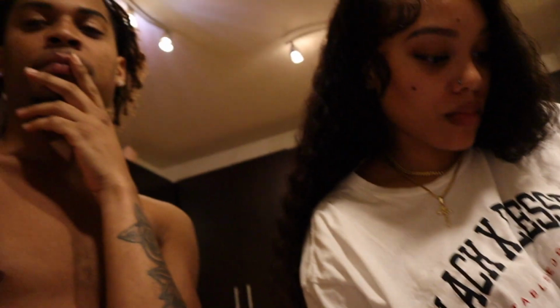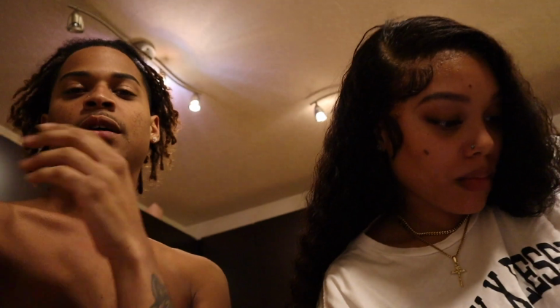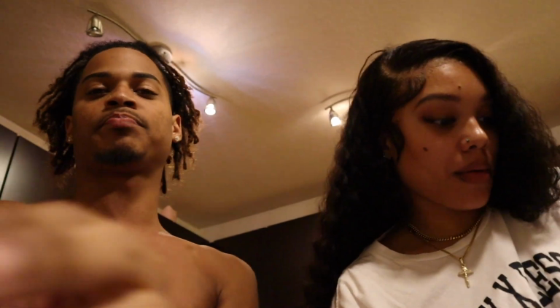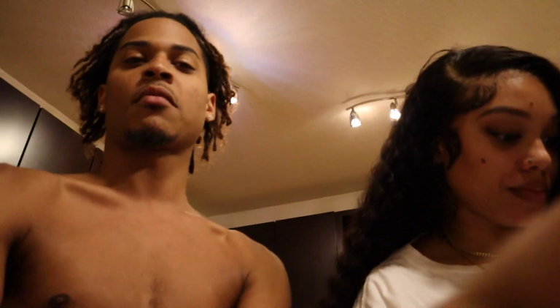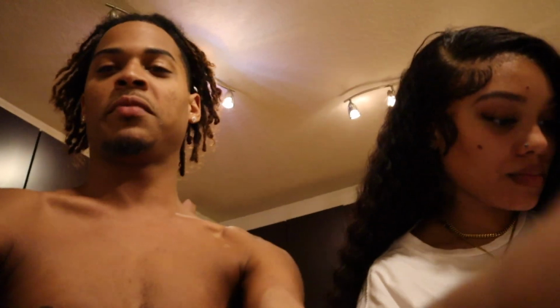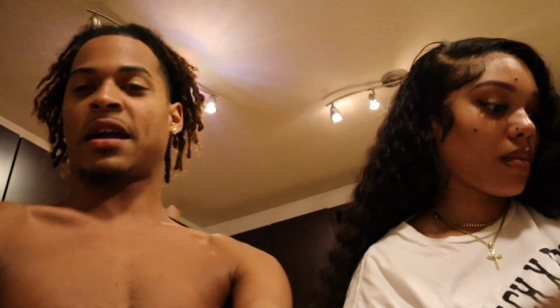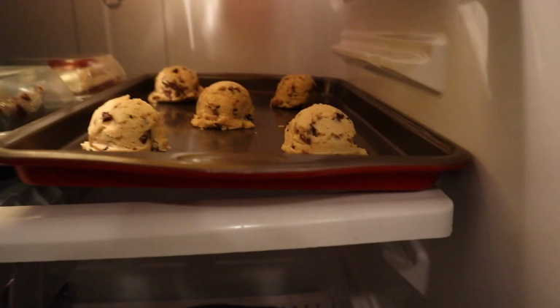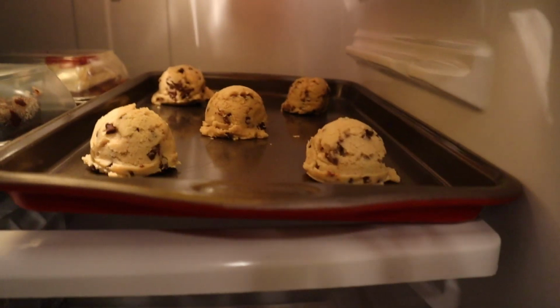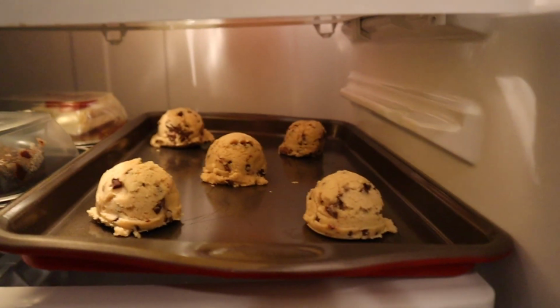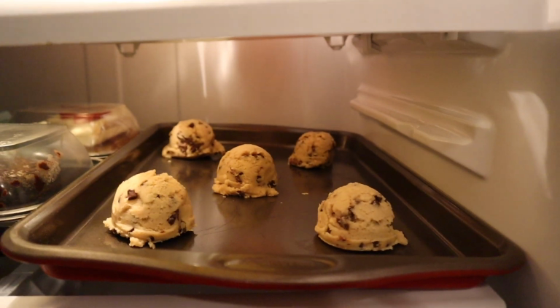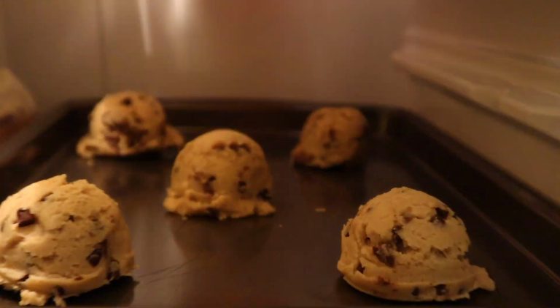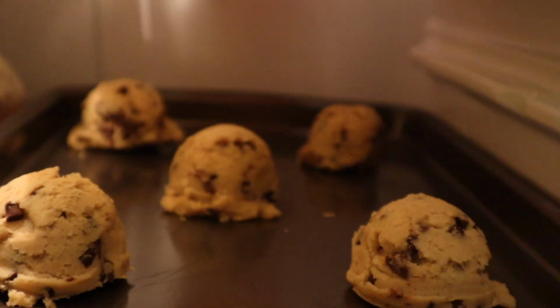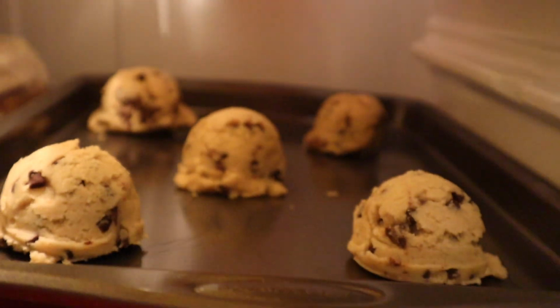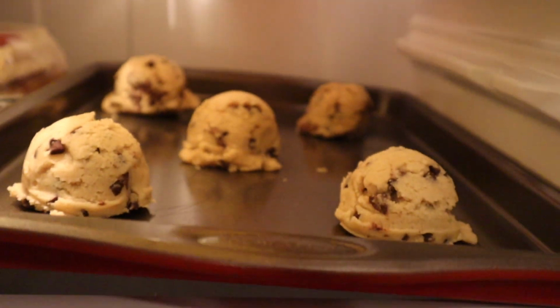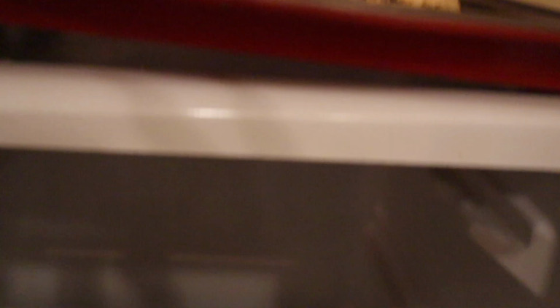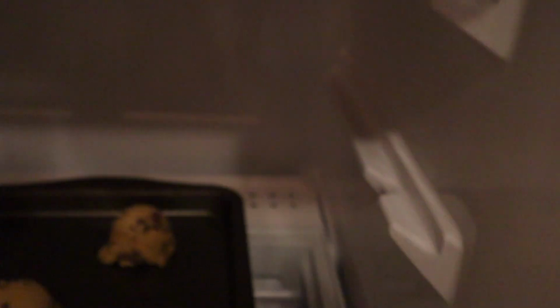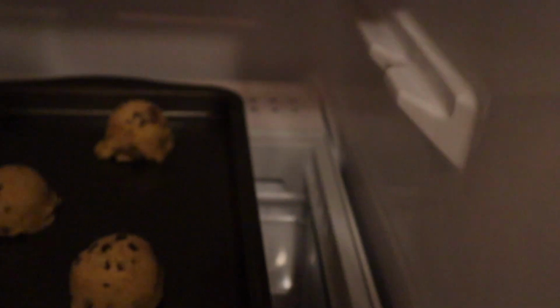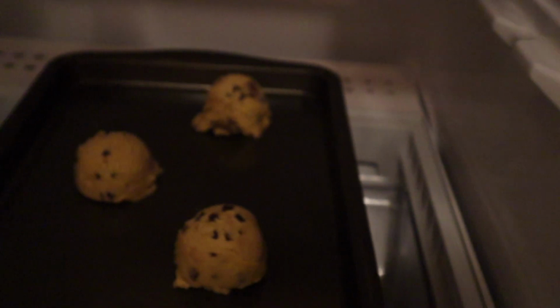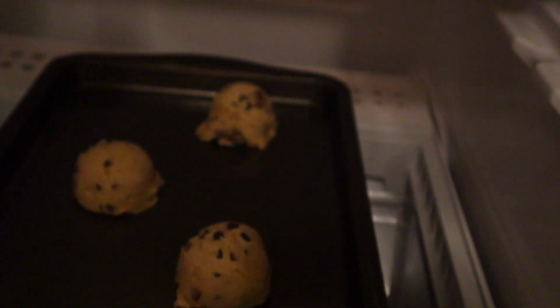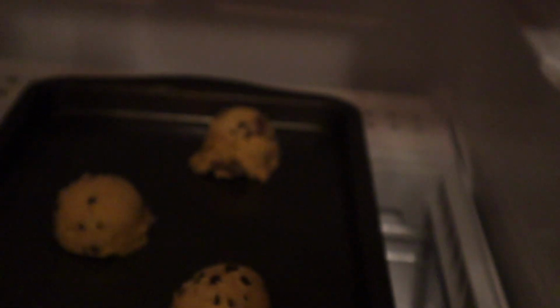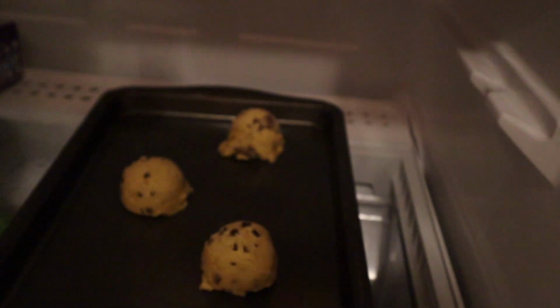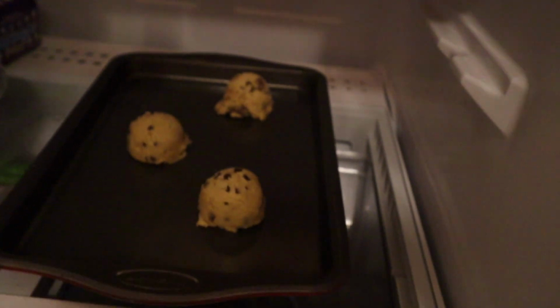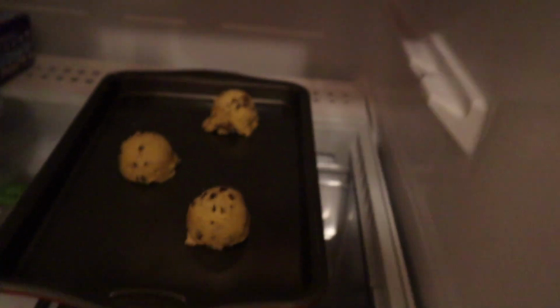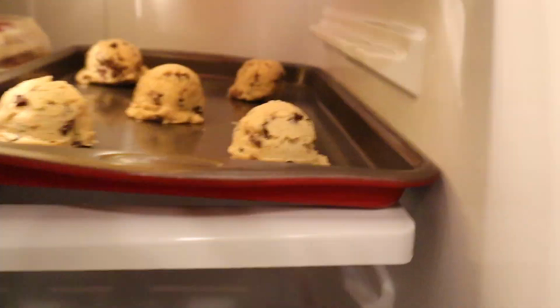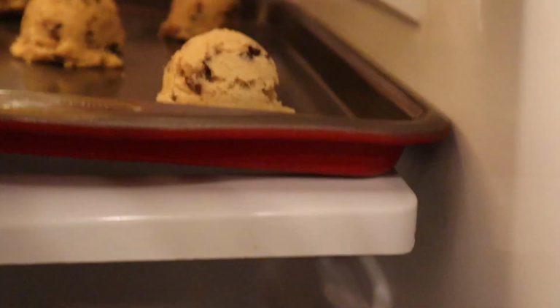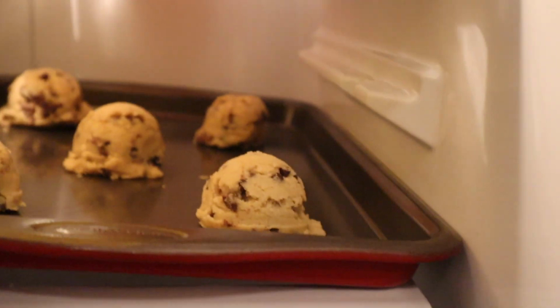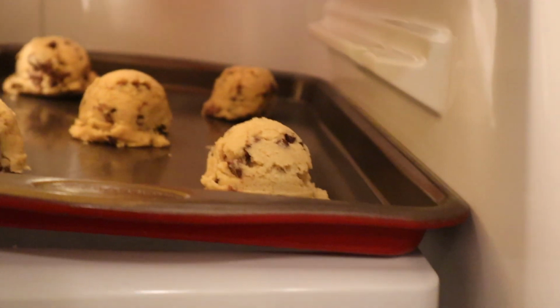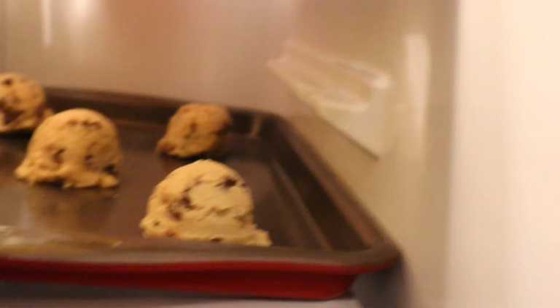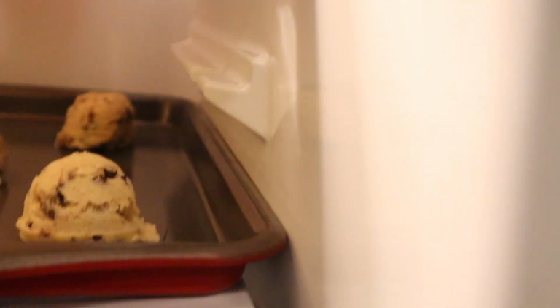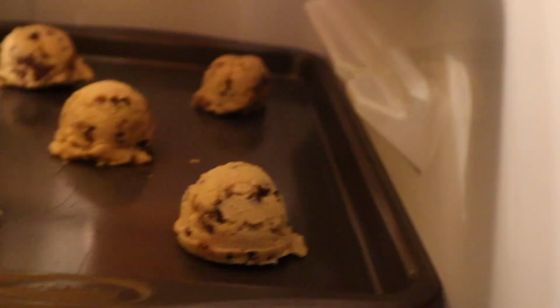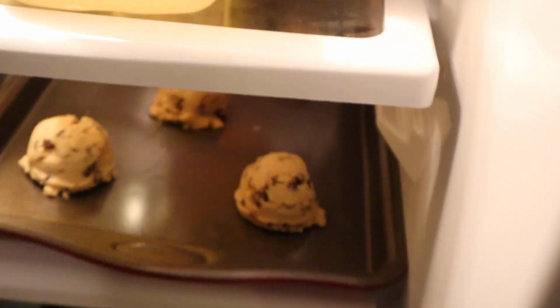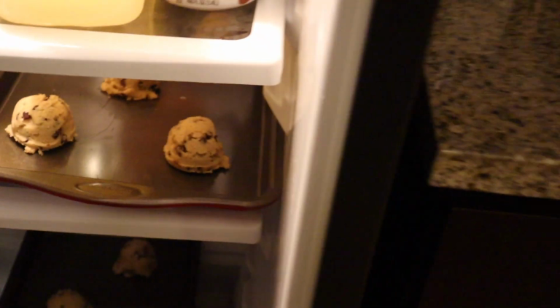All right y'all, I got the cookies in — they've been in here for like 20-30 minutes now. I gotta let them sit for two hours and then I'm gonna put them in the oven.